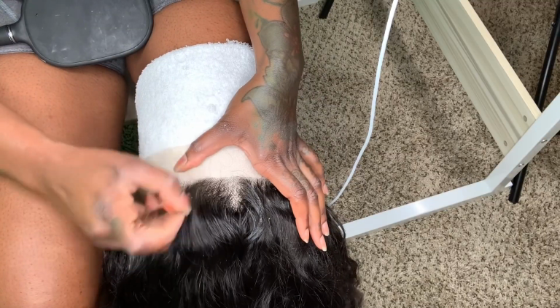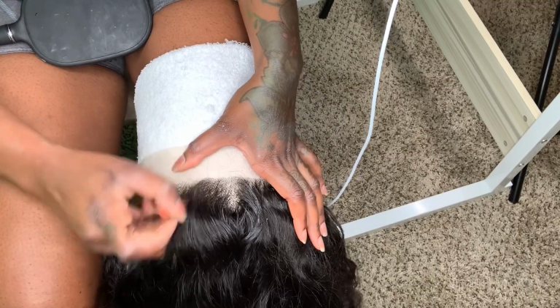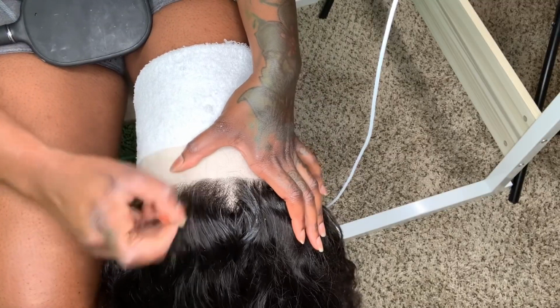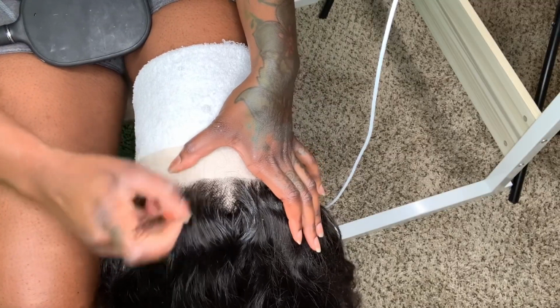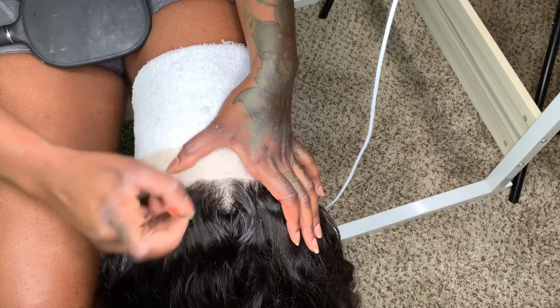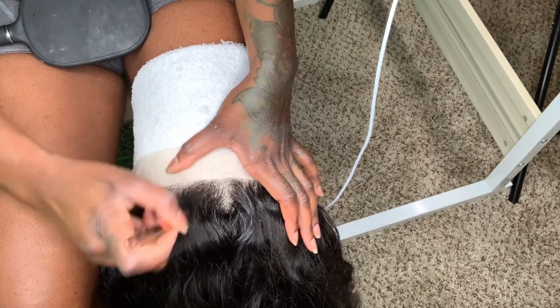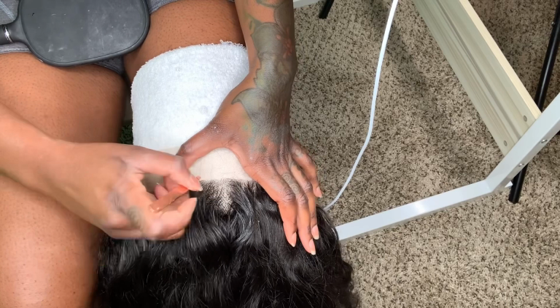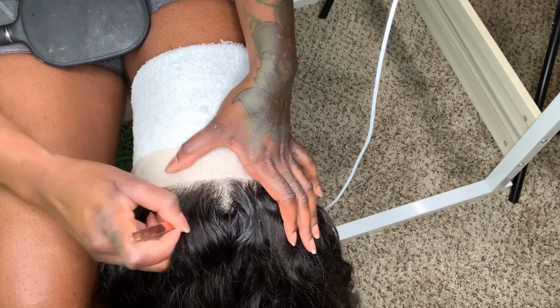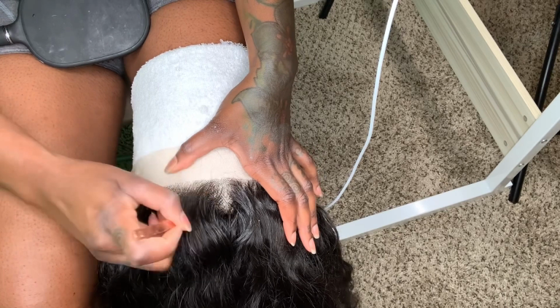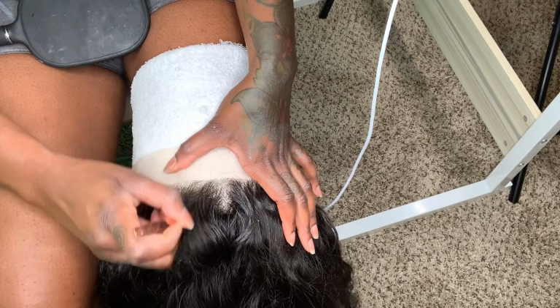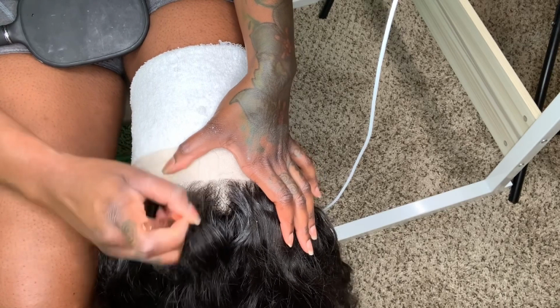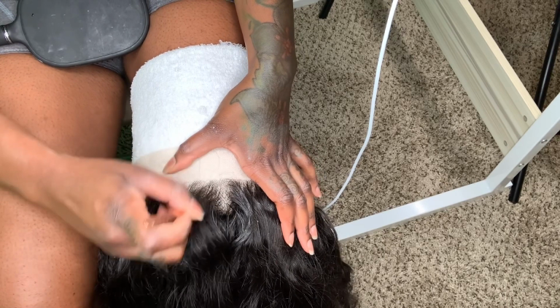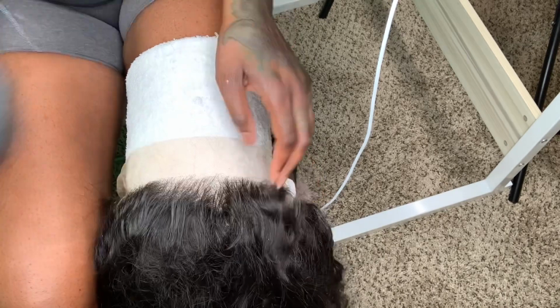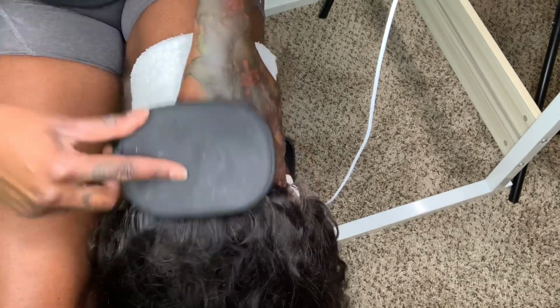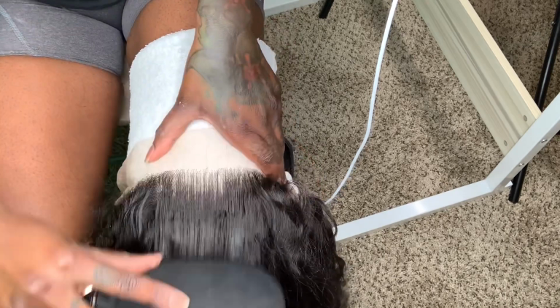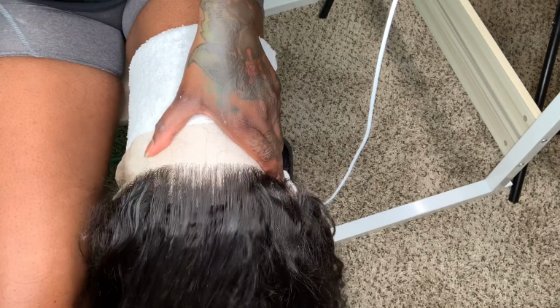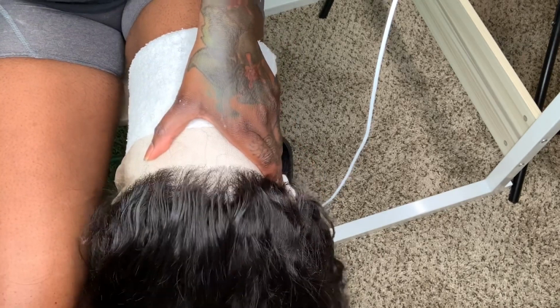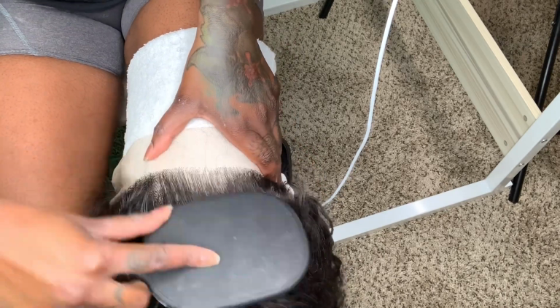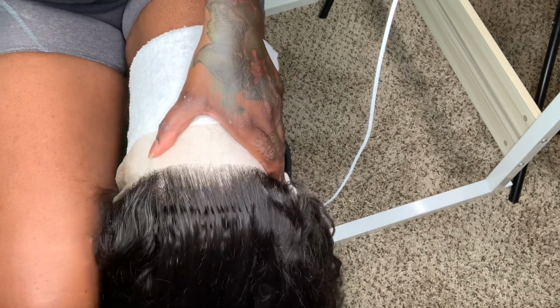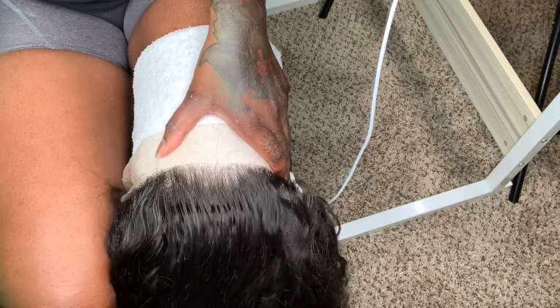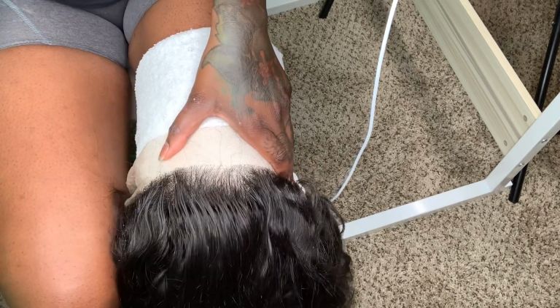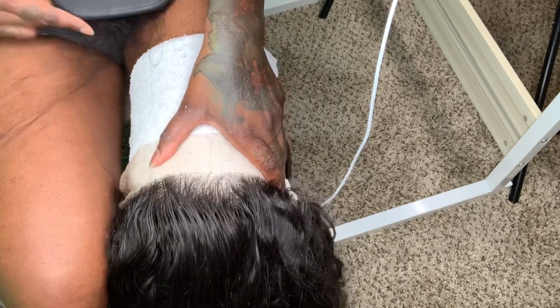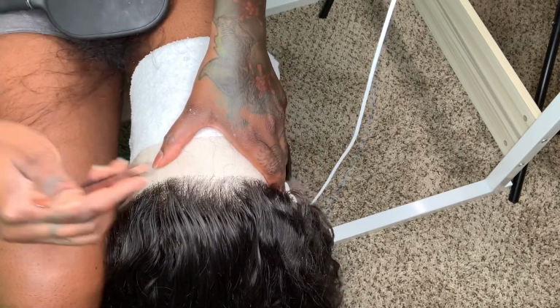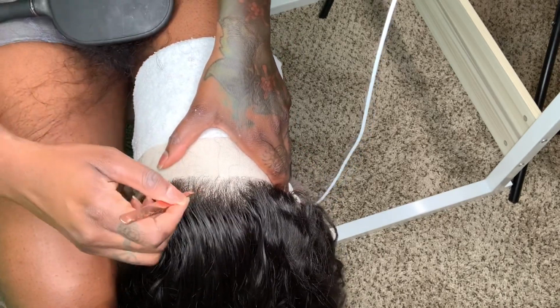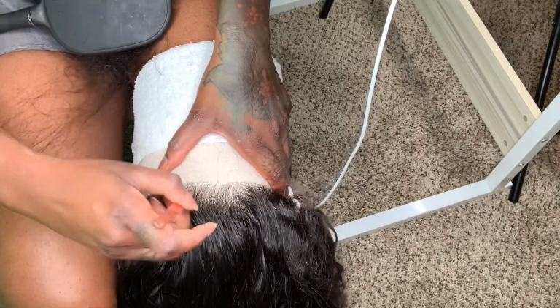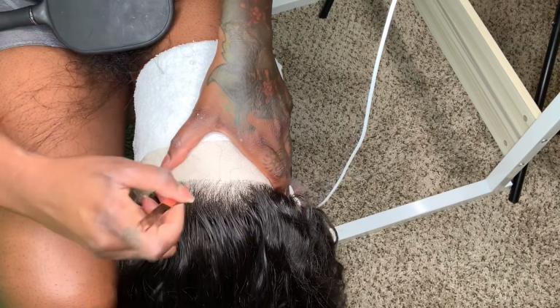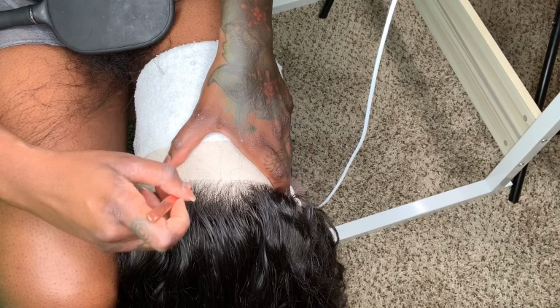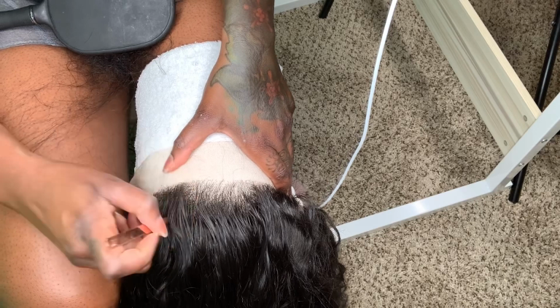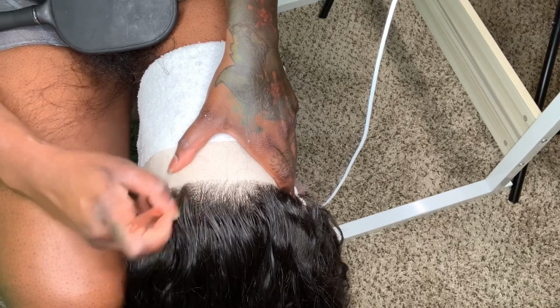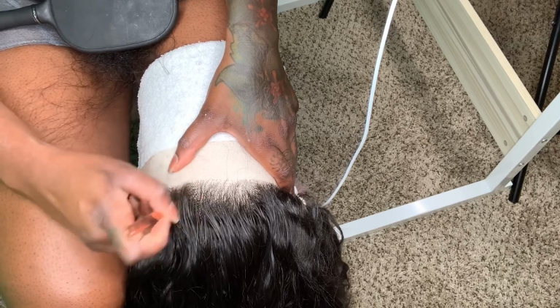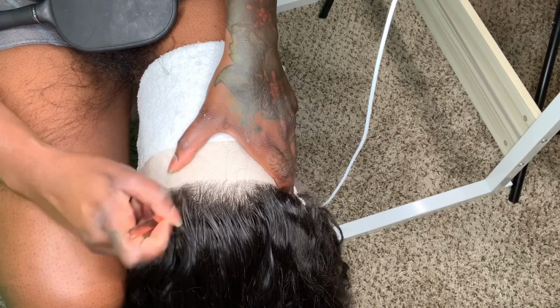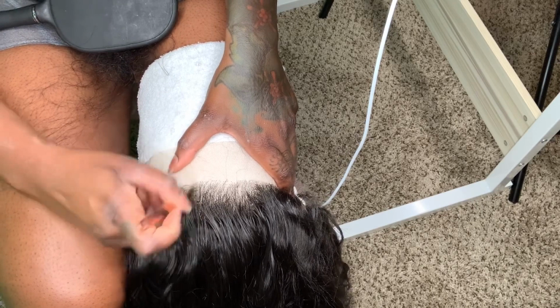This is not just the hairline — this is the entire perimeter of the wig. So get comfortable.